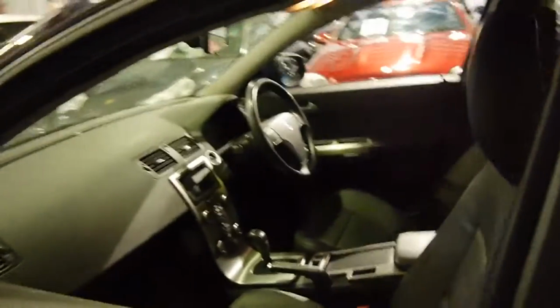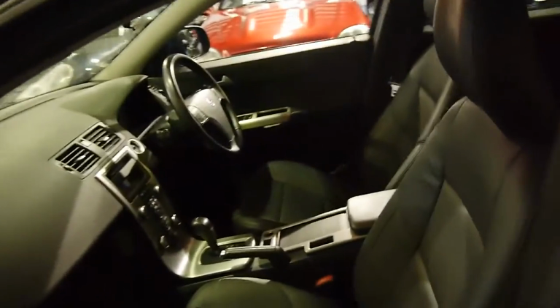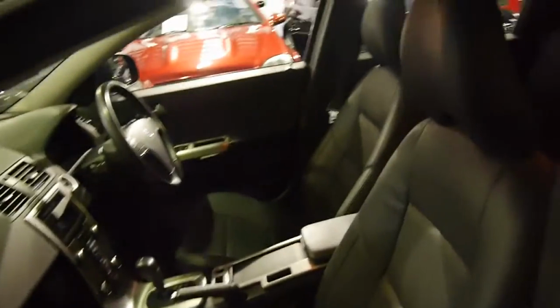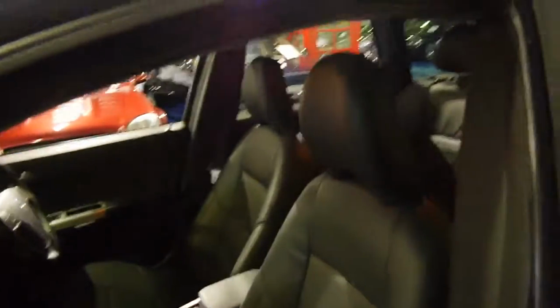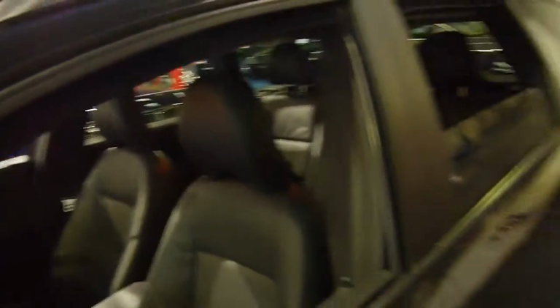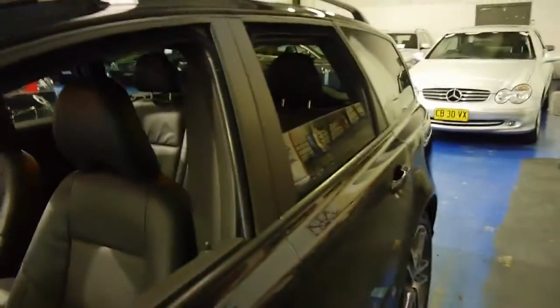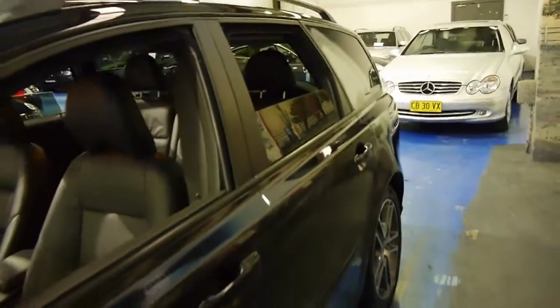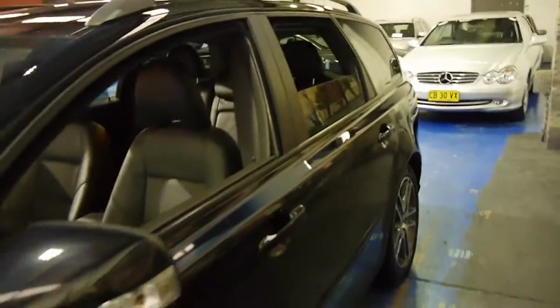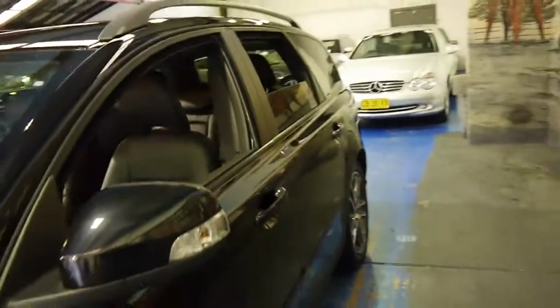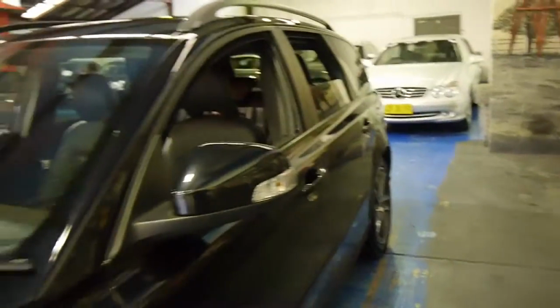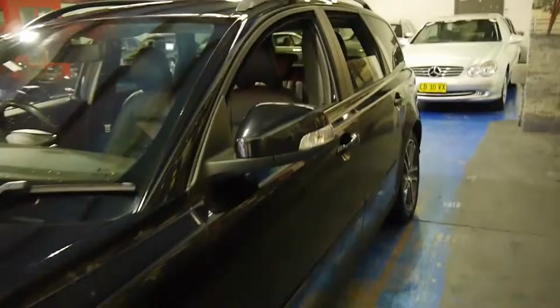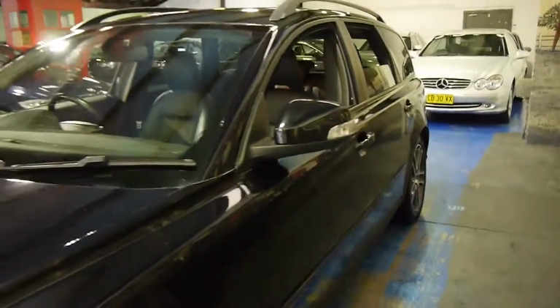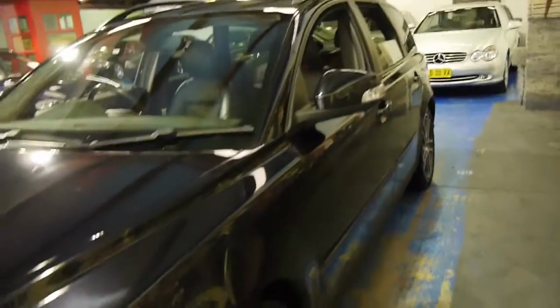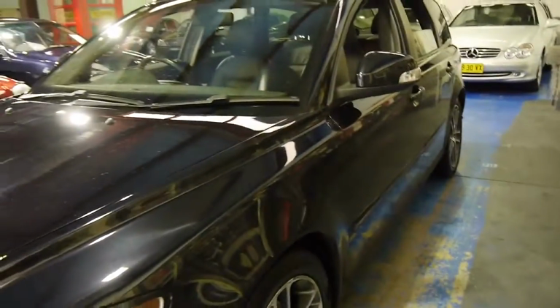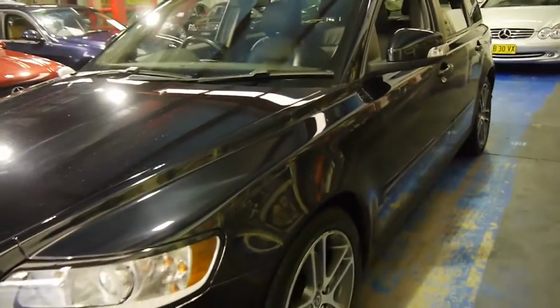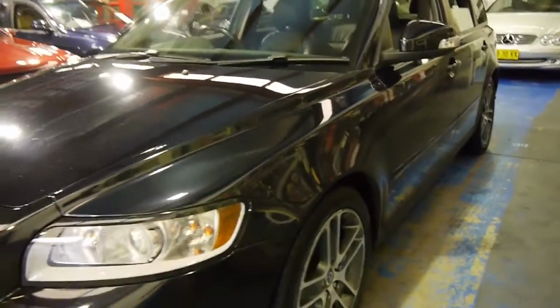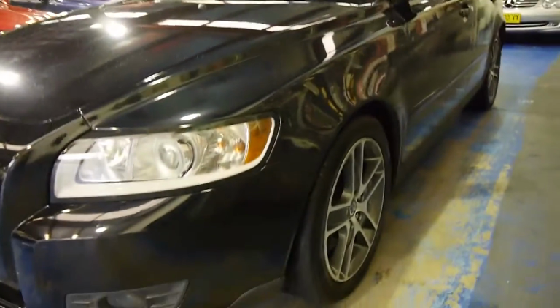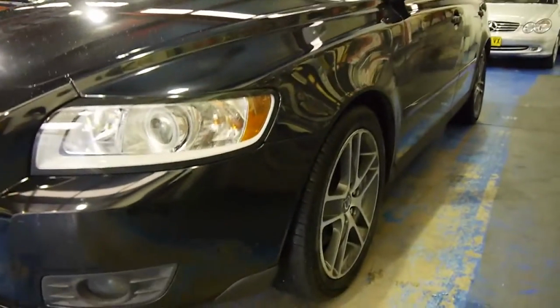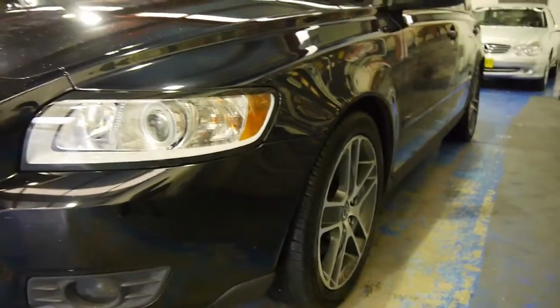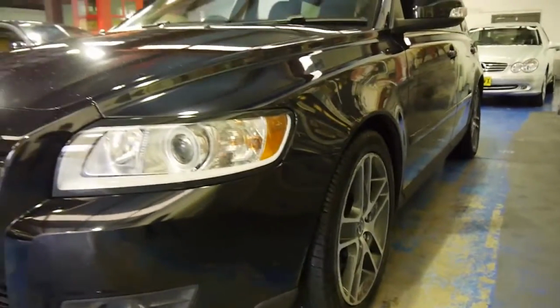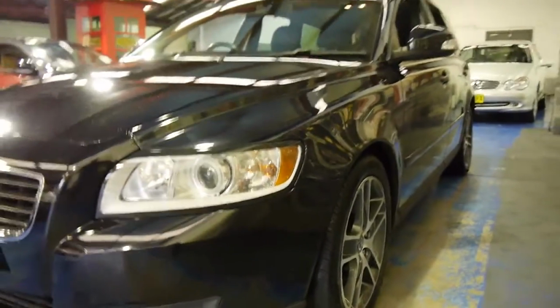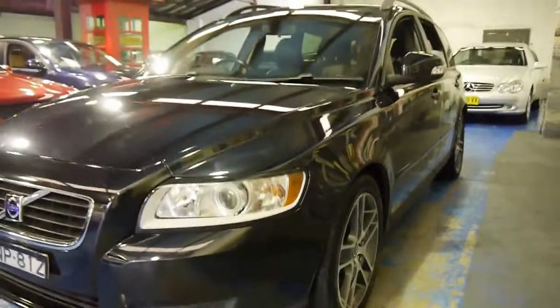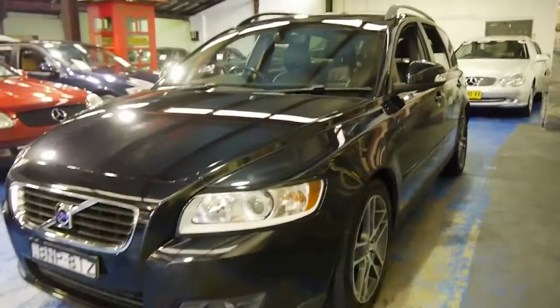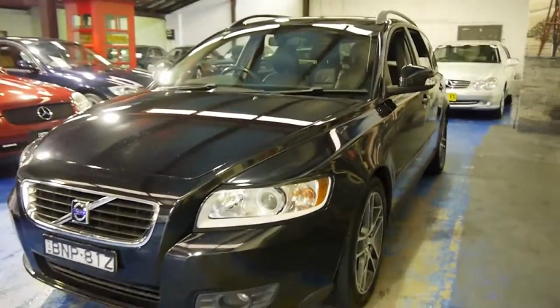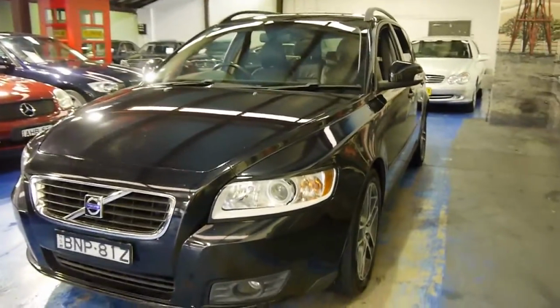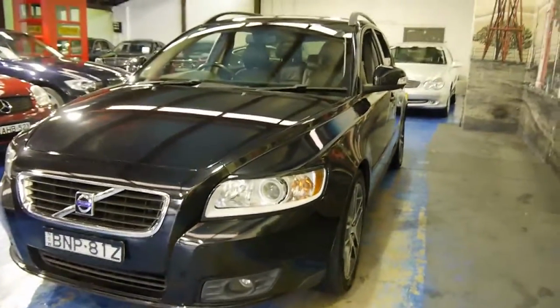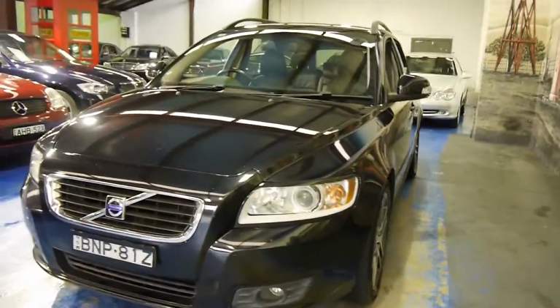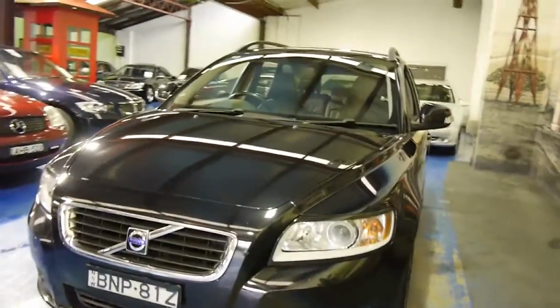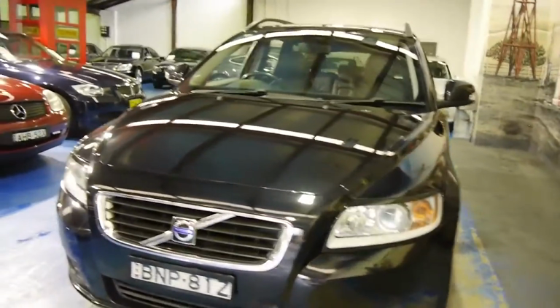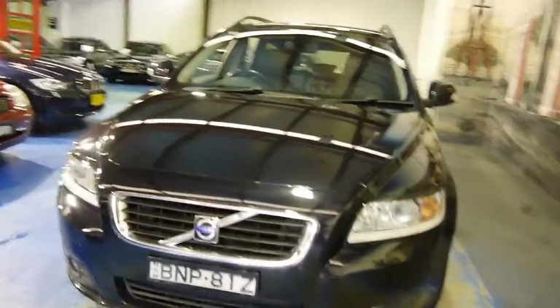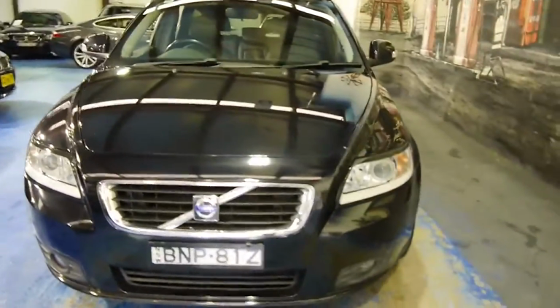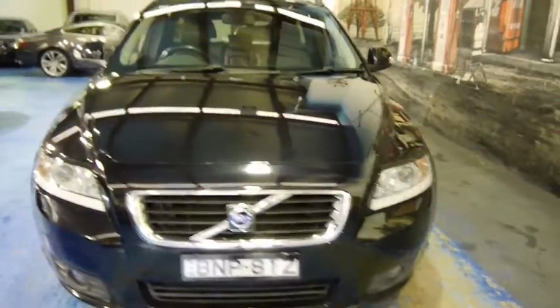They're also very economical and the 2.4 litre sounds fantastic. It's got very good lines to it. The car hasn't been detailed — it's just had a very quick wash and it's just come up beautifully.